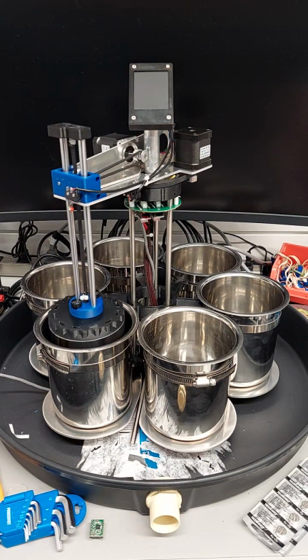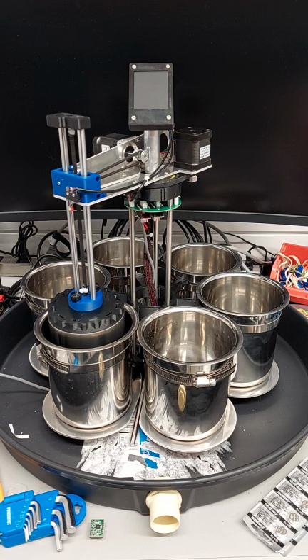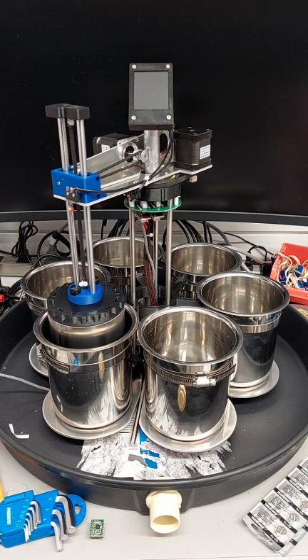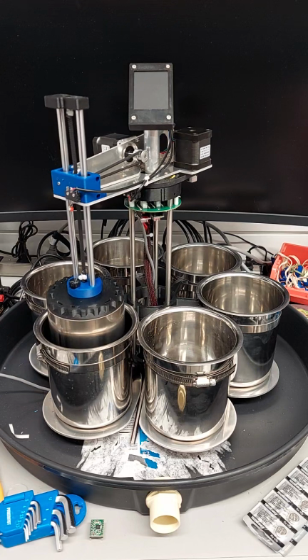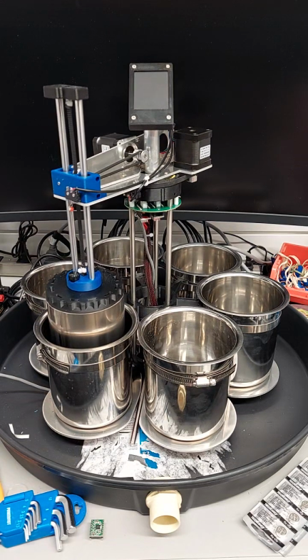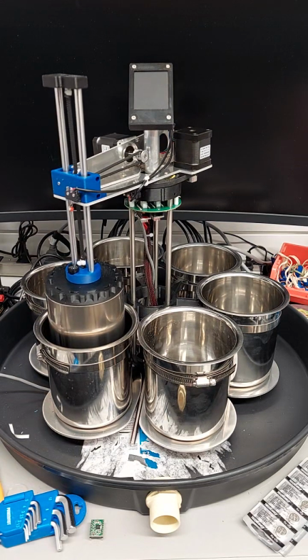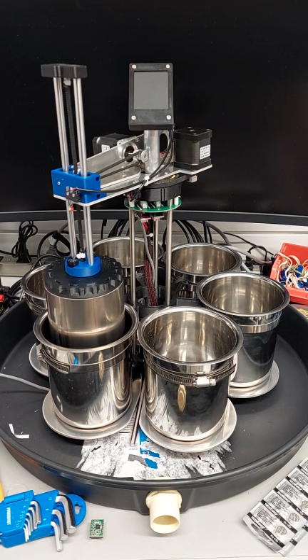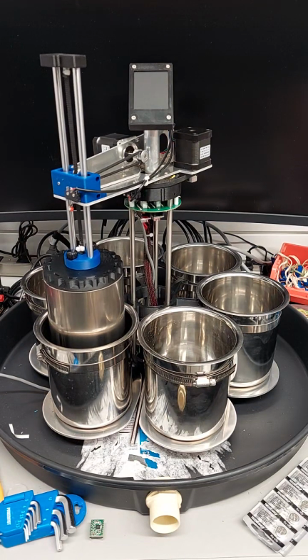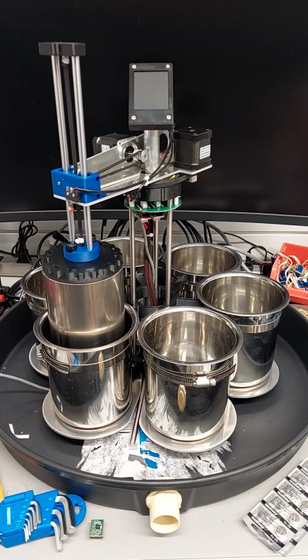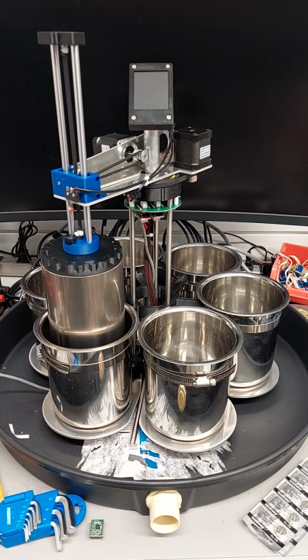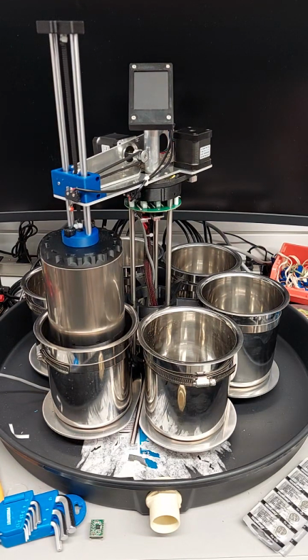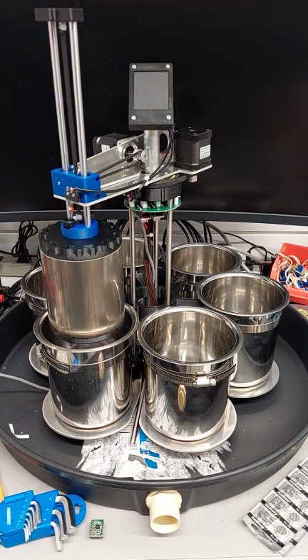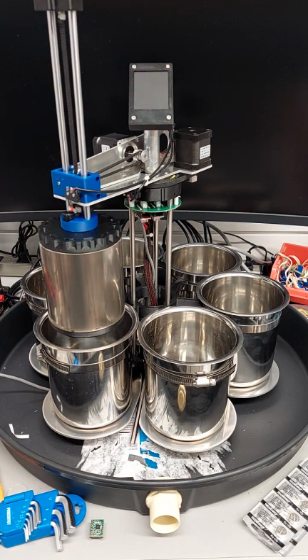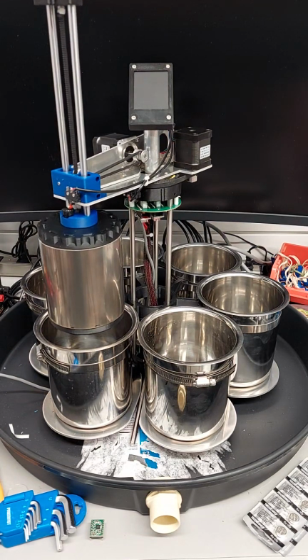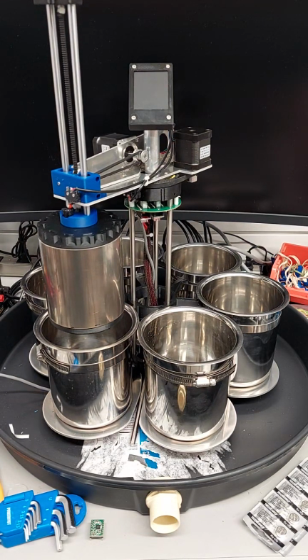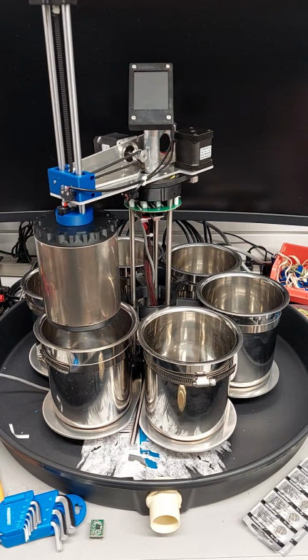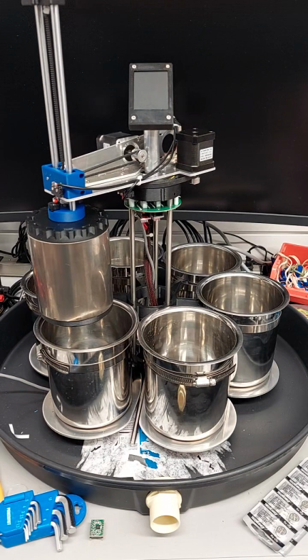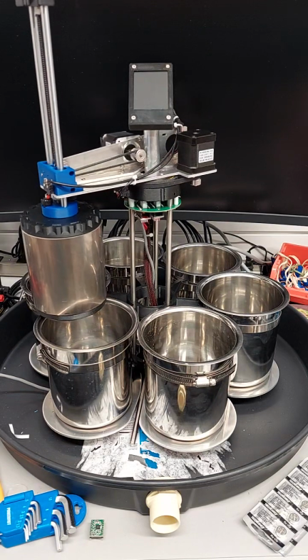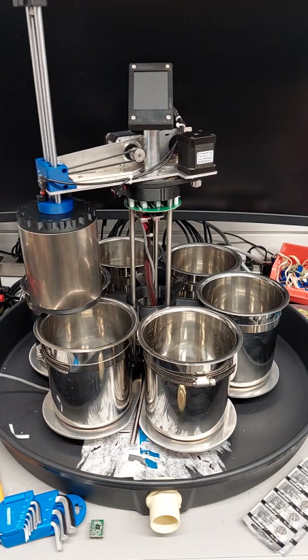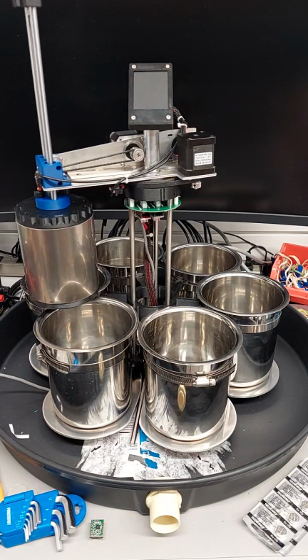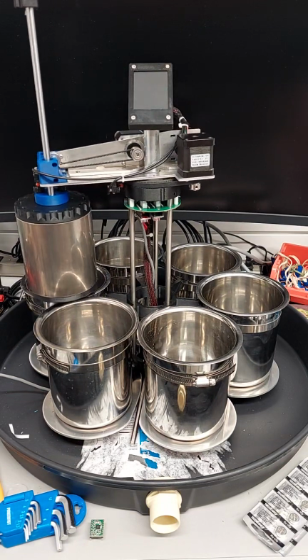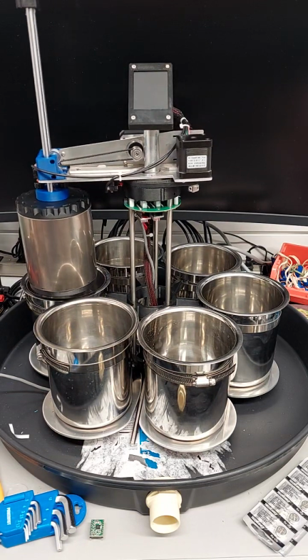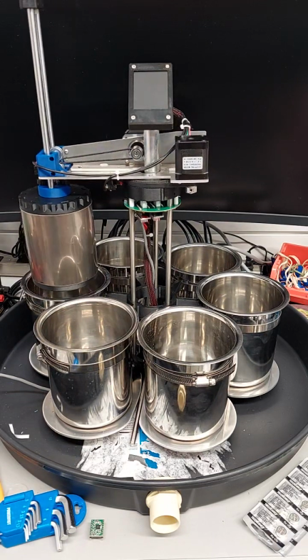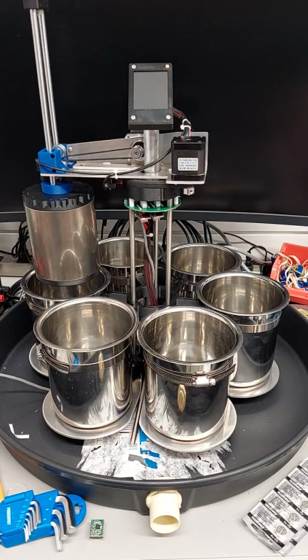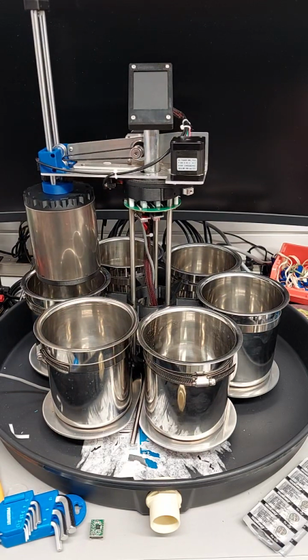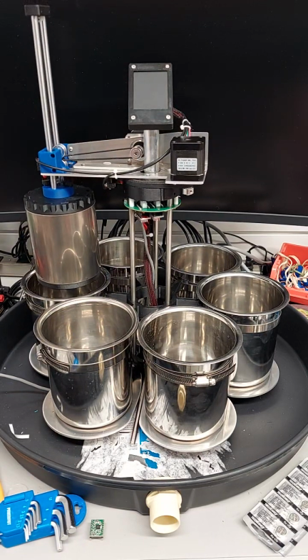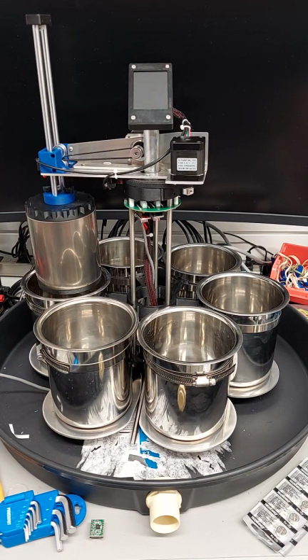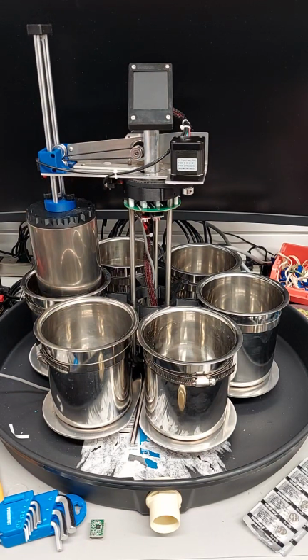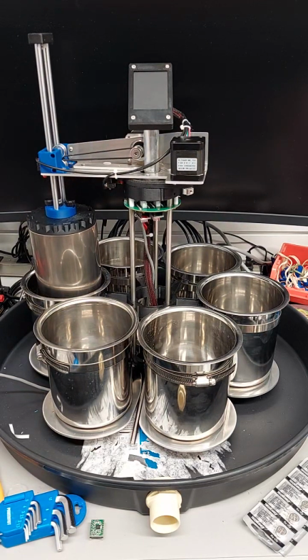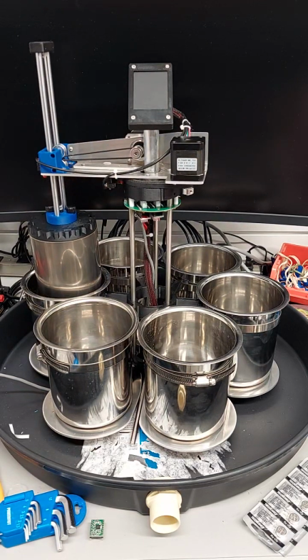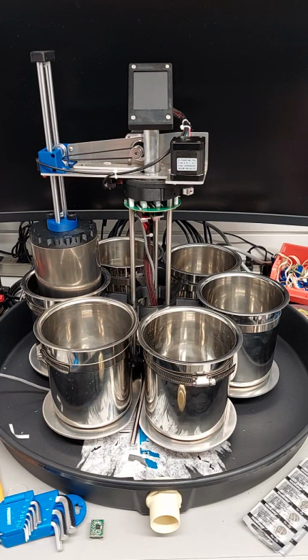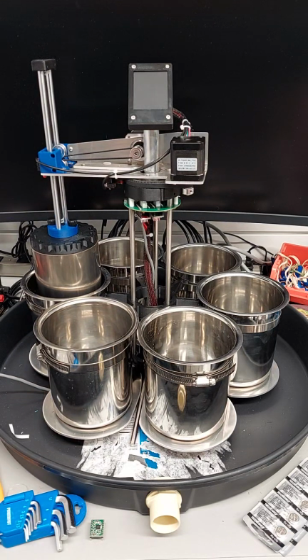And then after the prescribed time, which will be set using the touchscreen at the top of the device, it will then move to the next position and begin the next stage in the cycle.